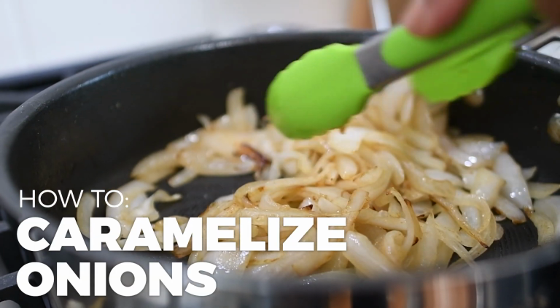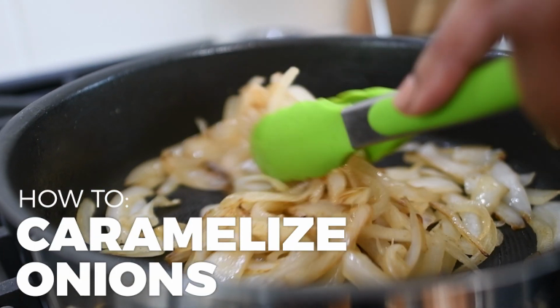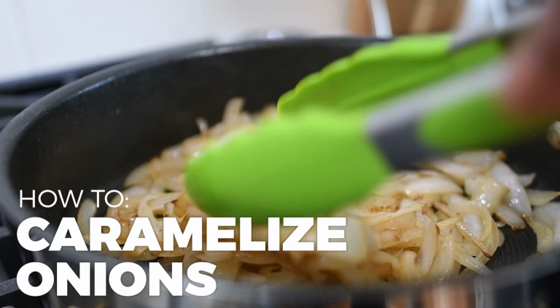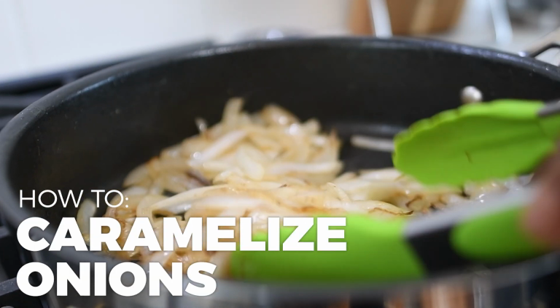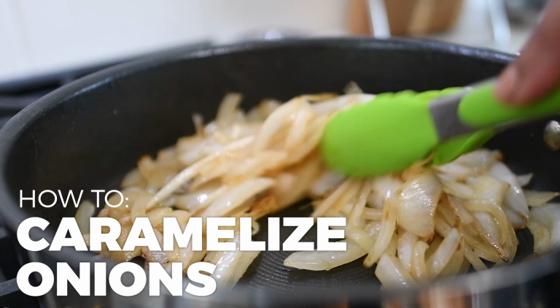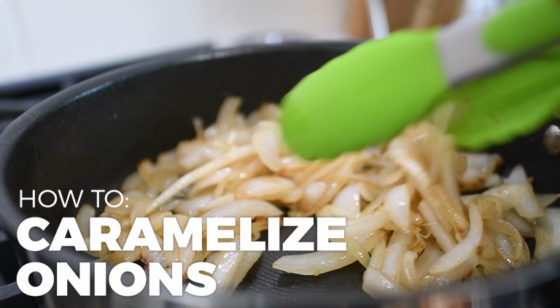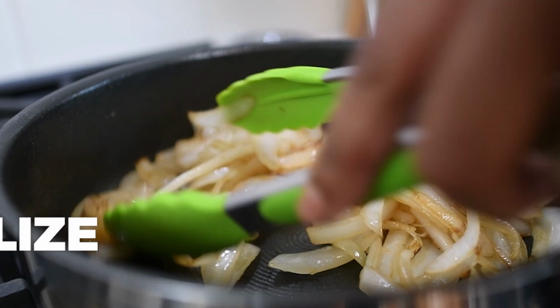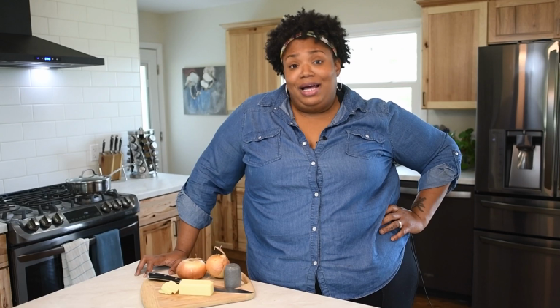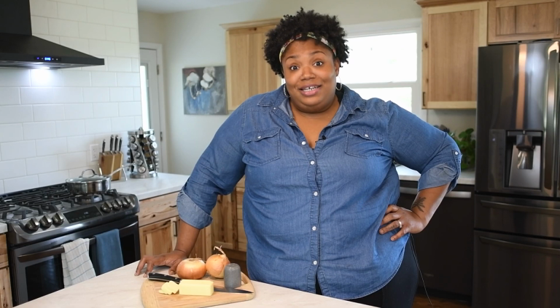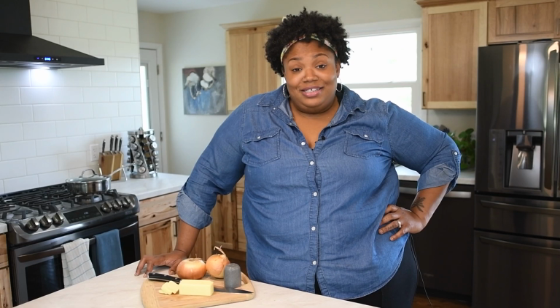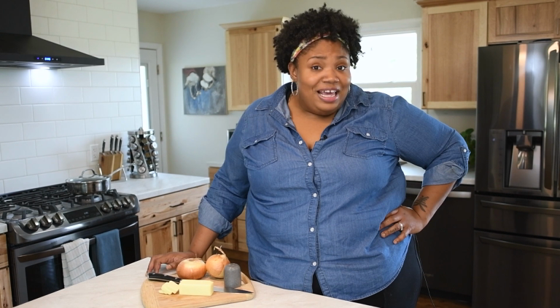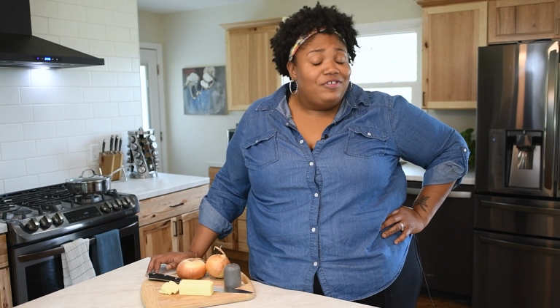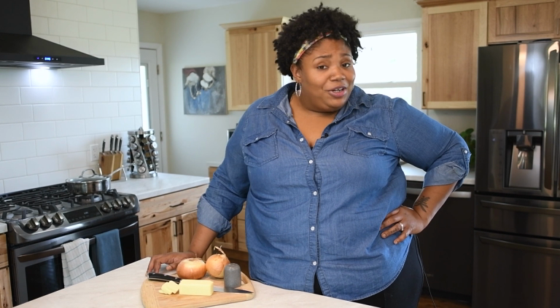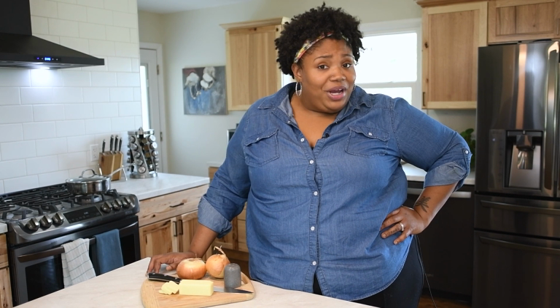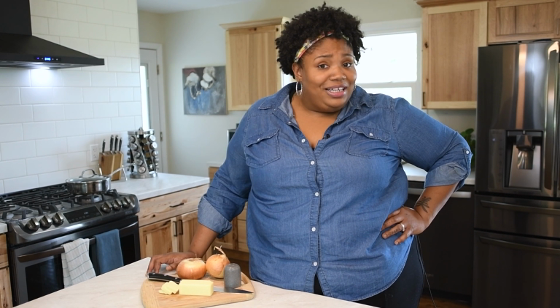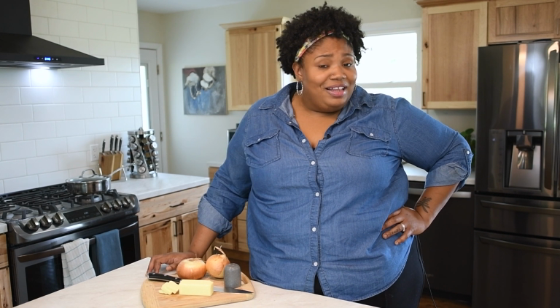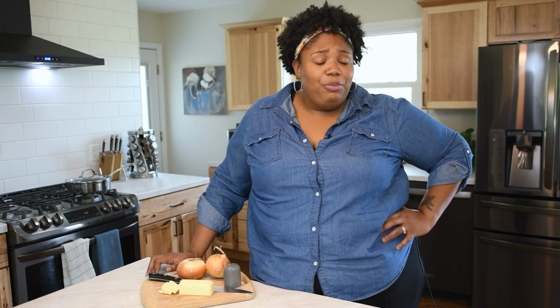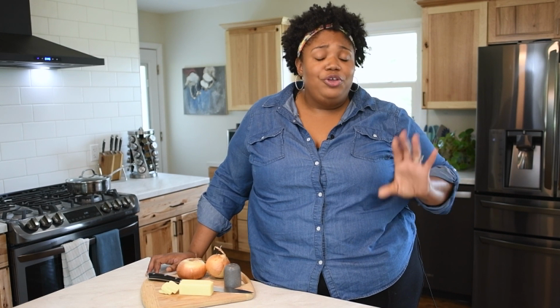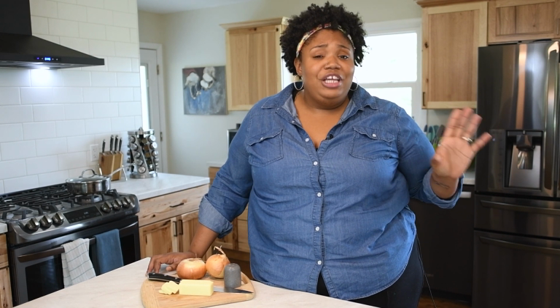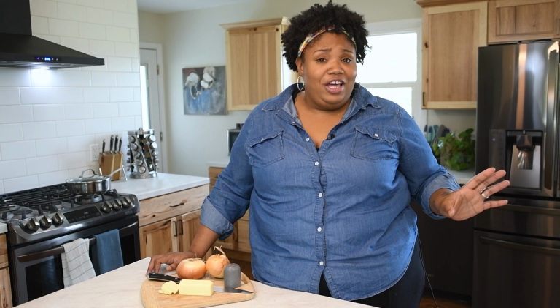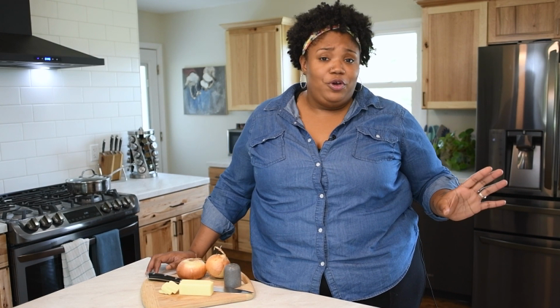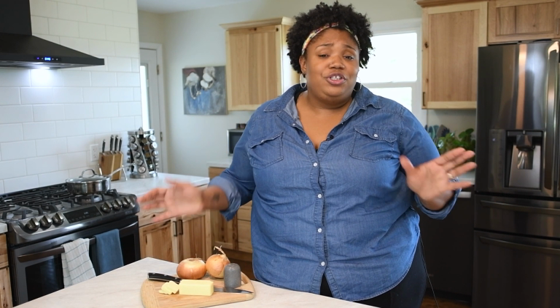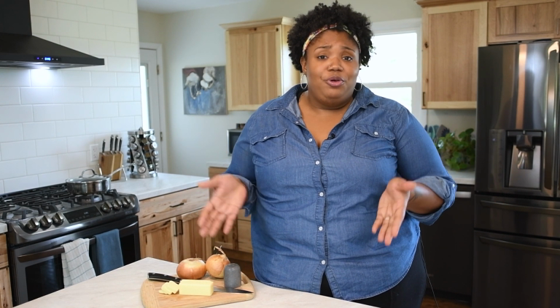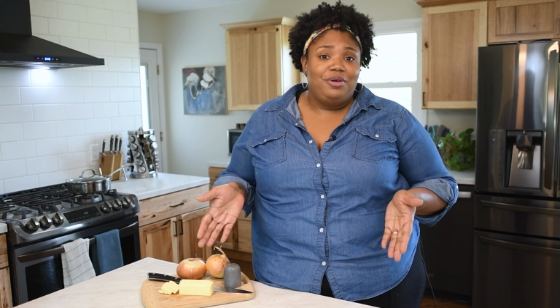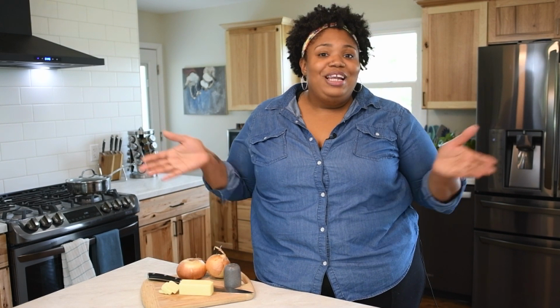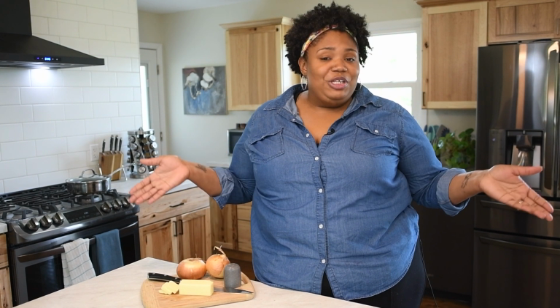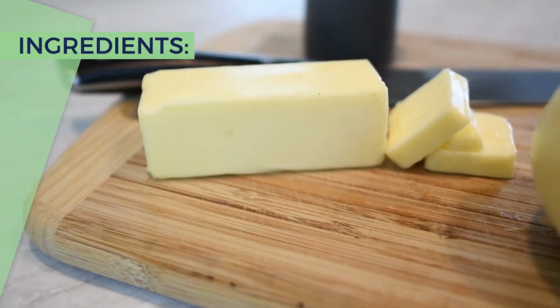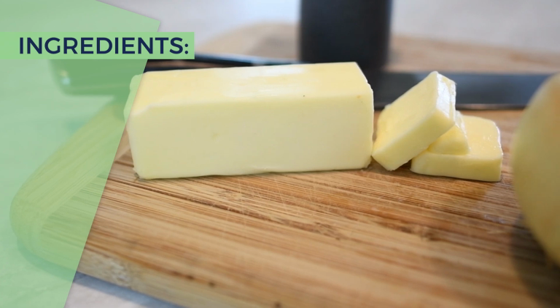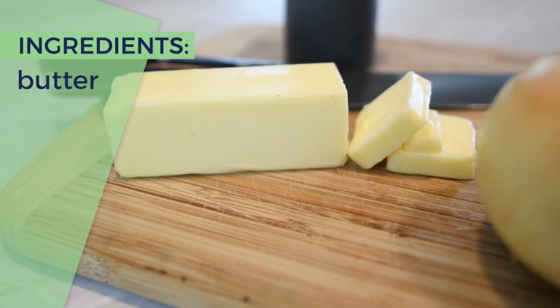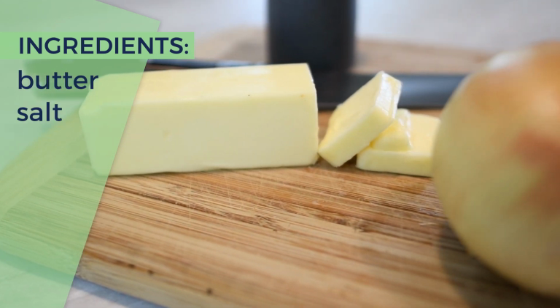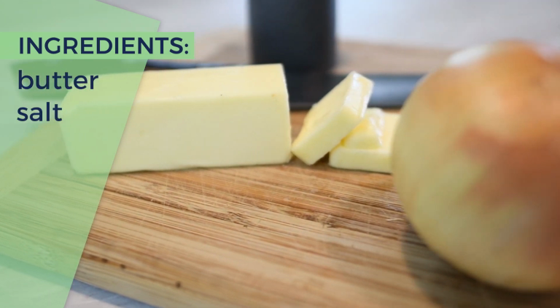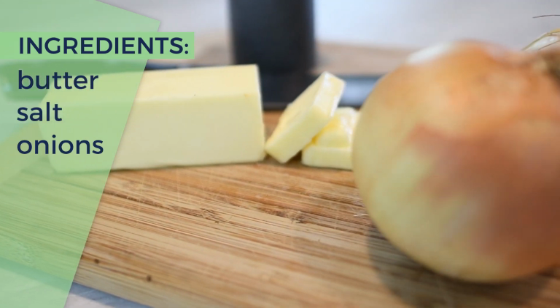What's a Philly cheesesteak without caramelized onions? If done correctly, they could bring a unique flavor into your meal. Let me show you how it's done the correct way.